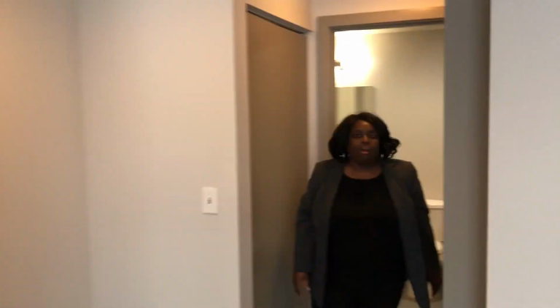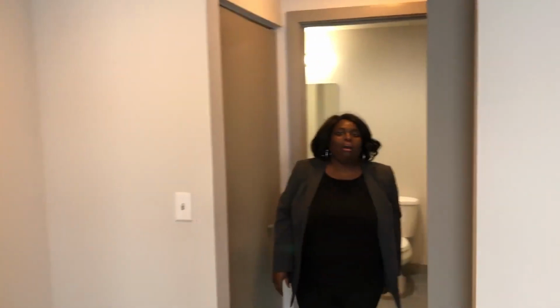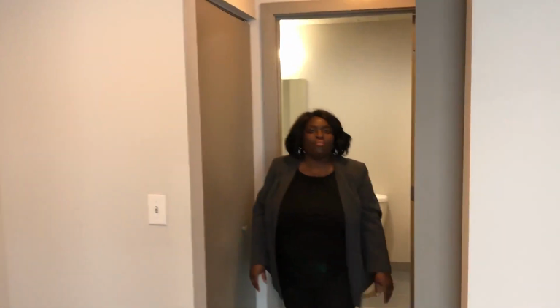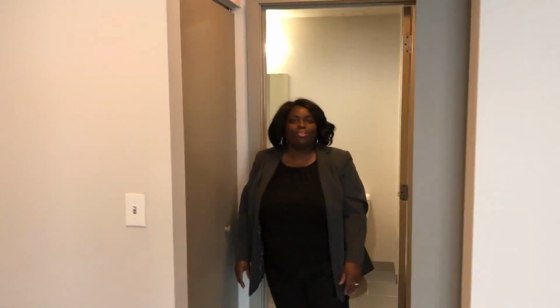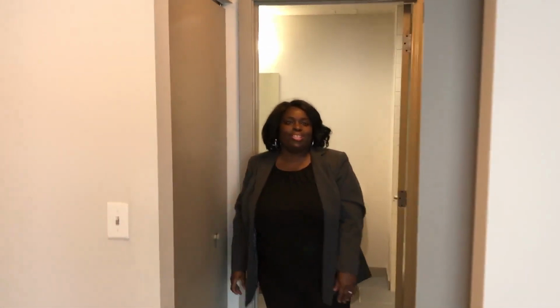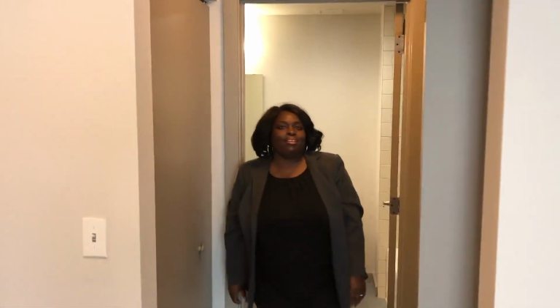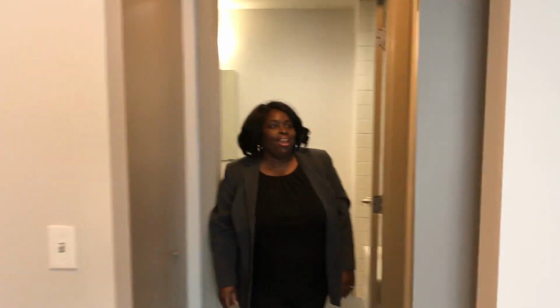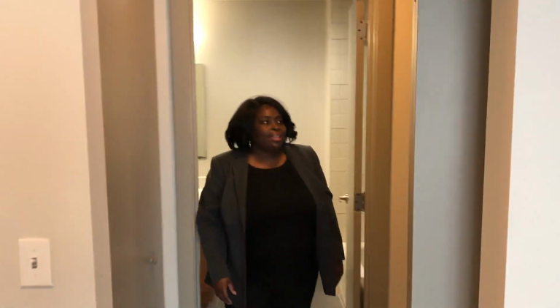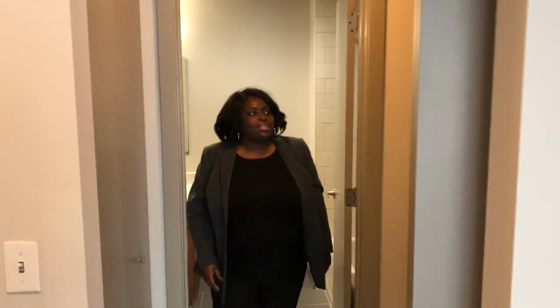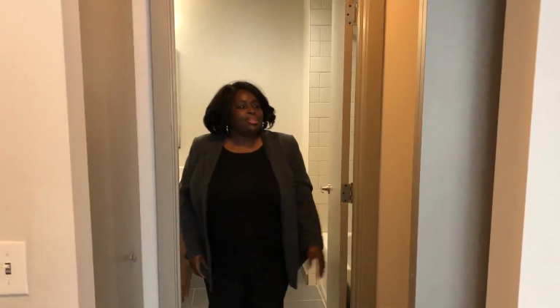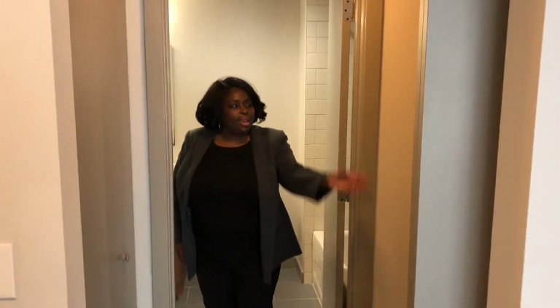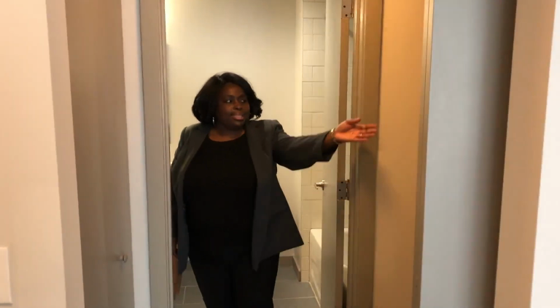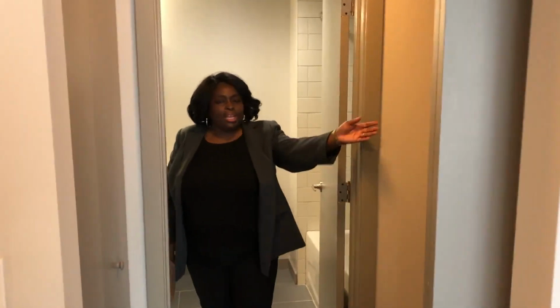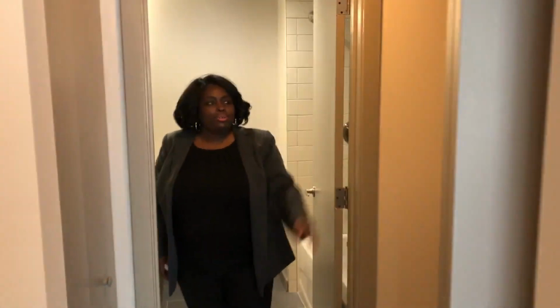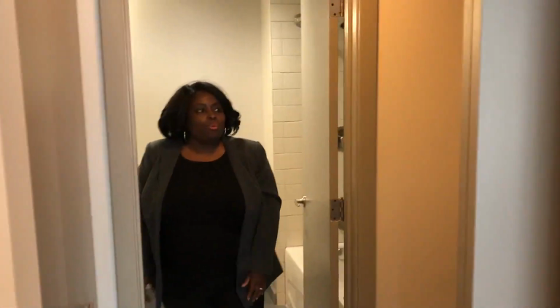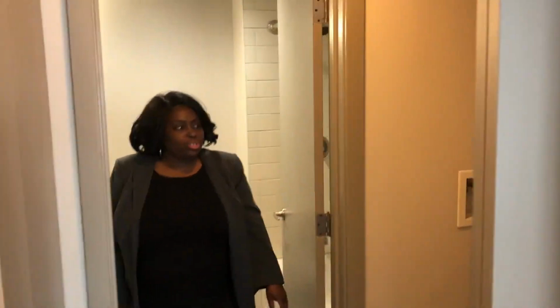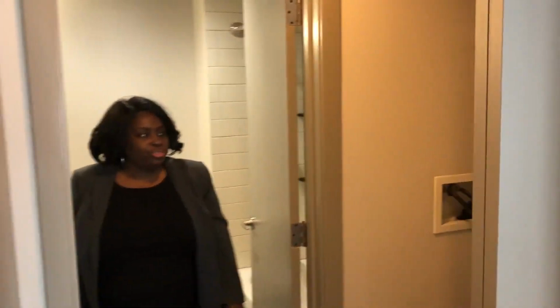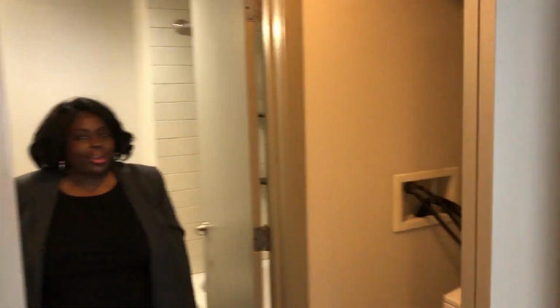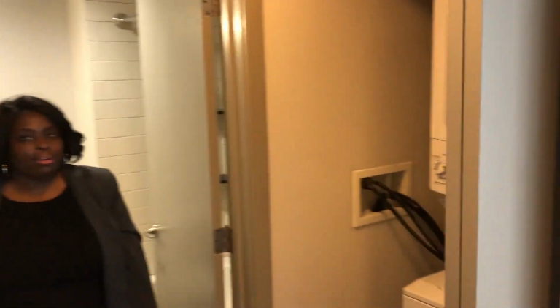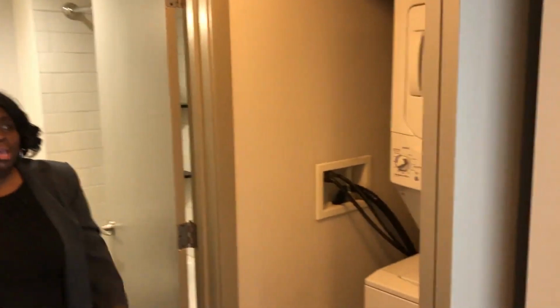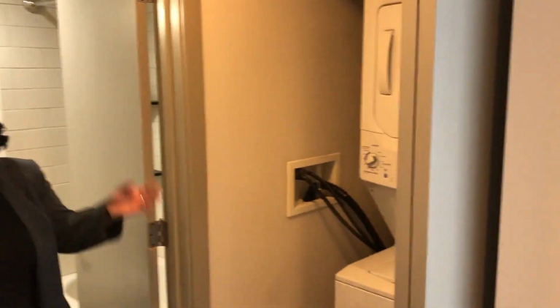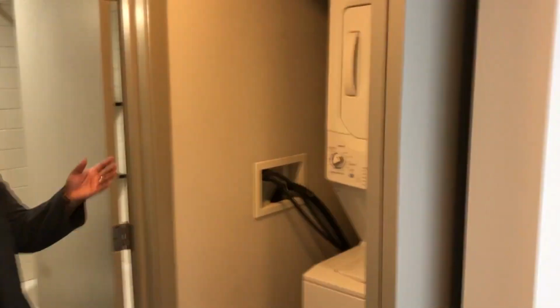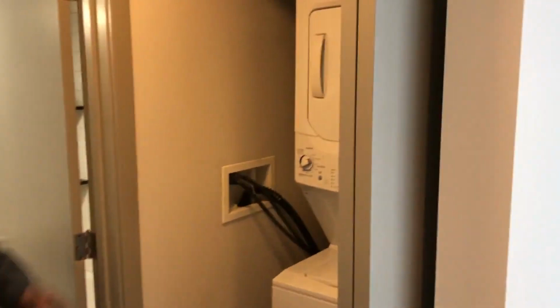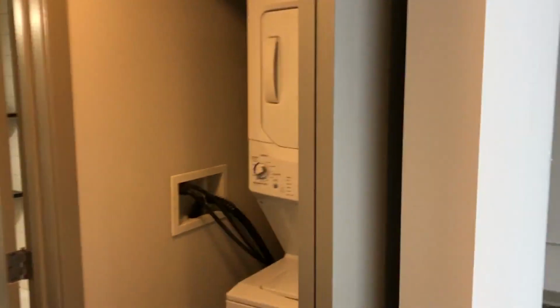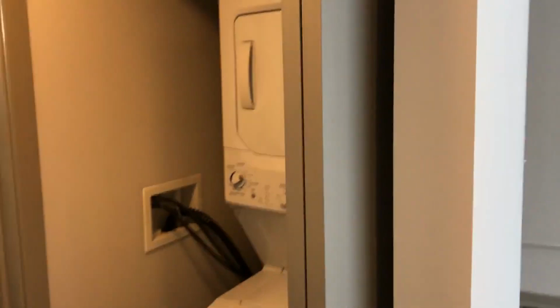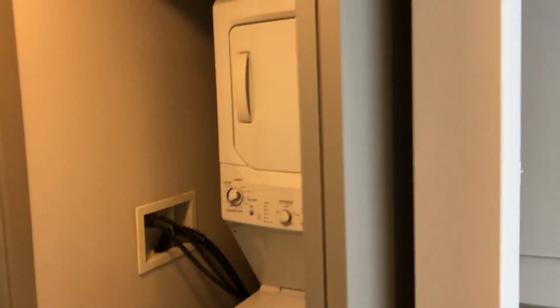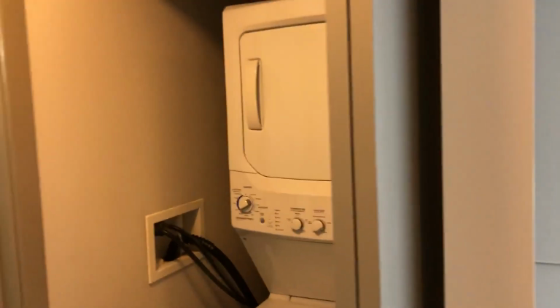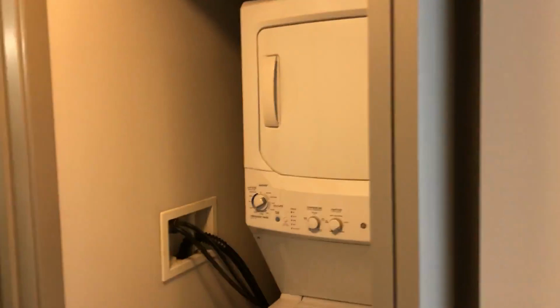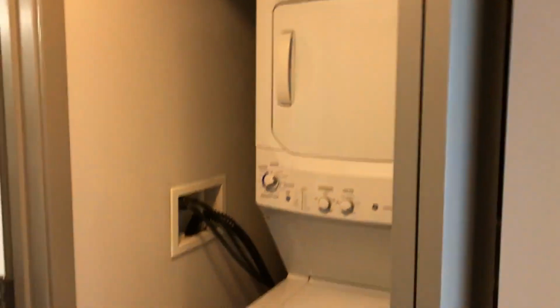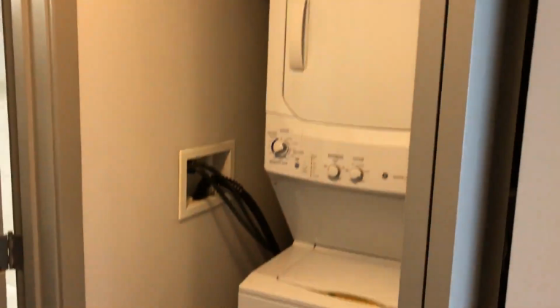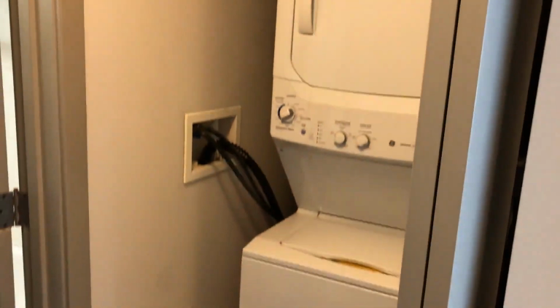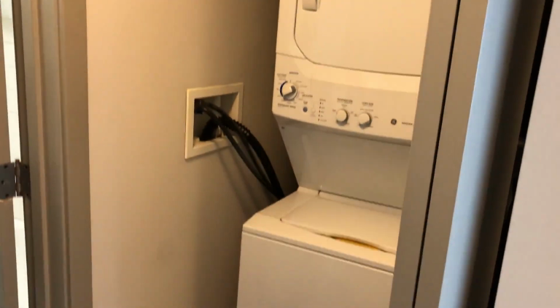All of our units here at the Samson have an in-unit washer and dryer. These are full-size washer/dryers, not those little ones.